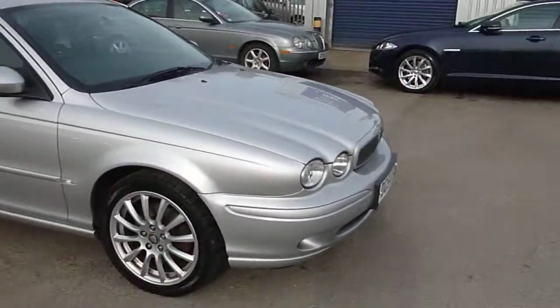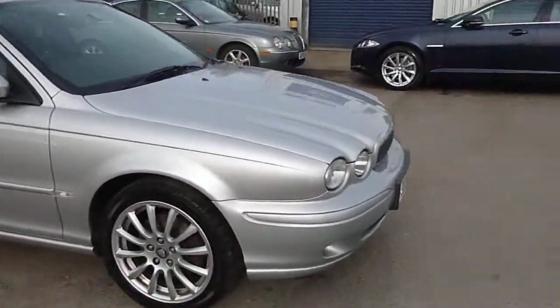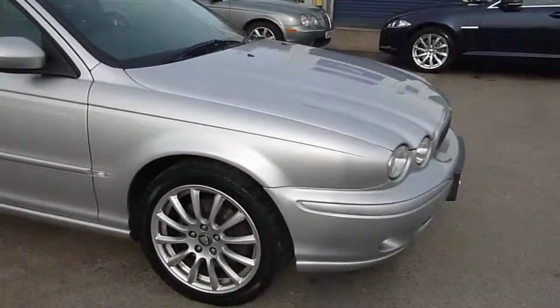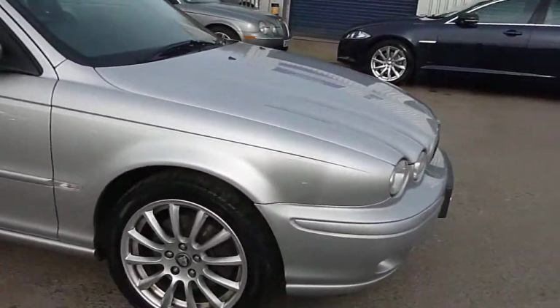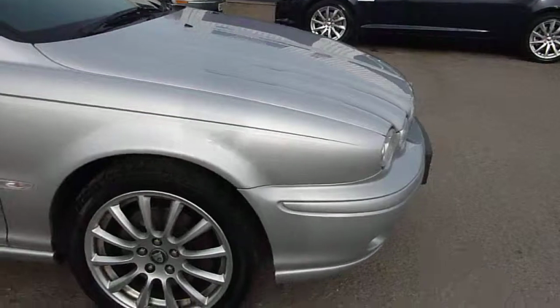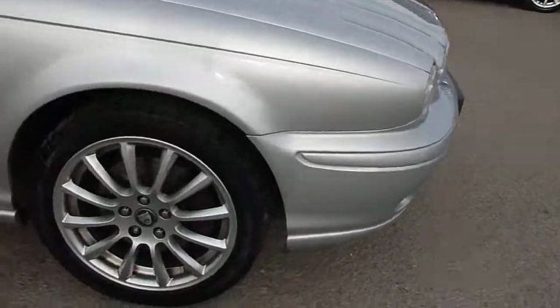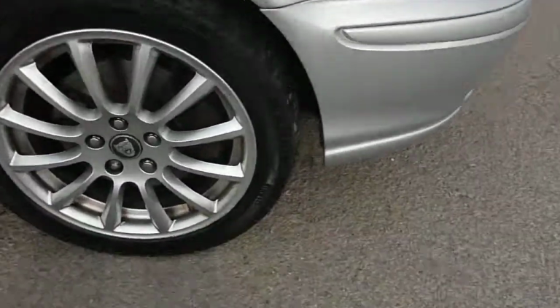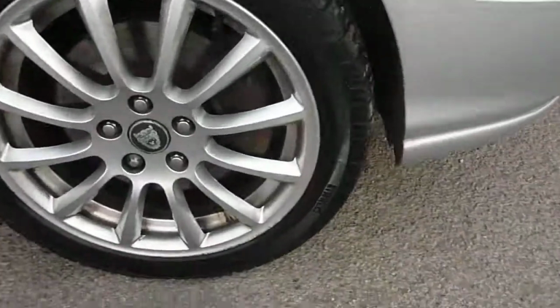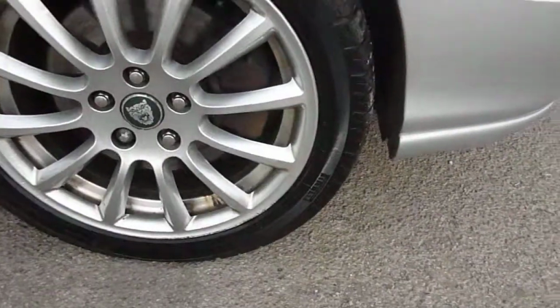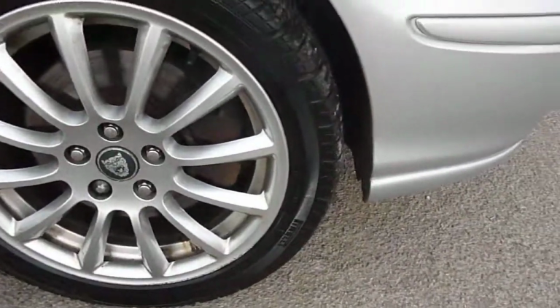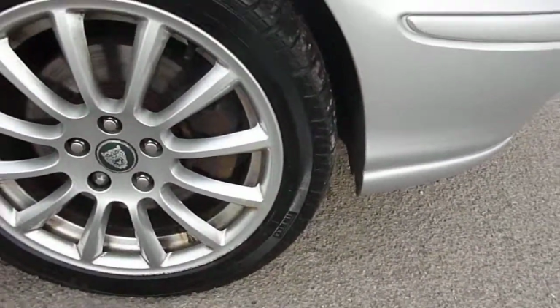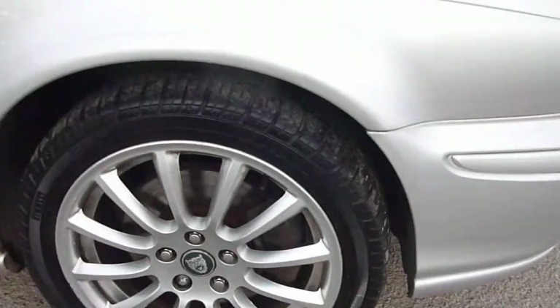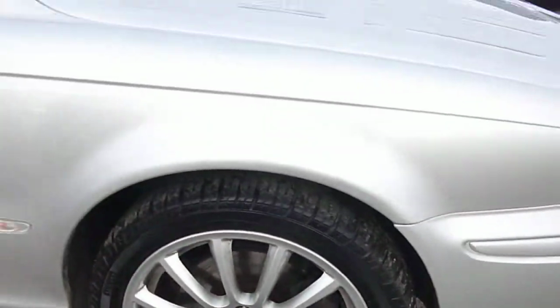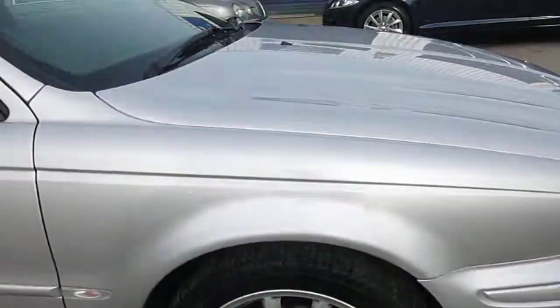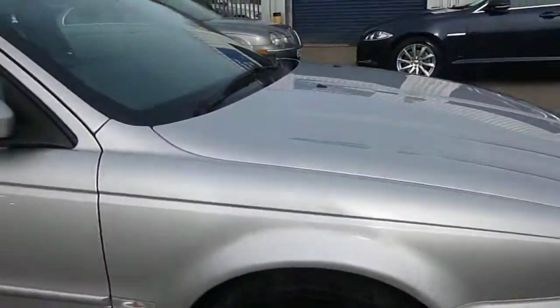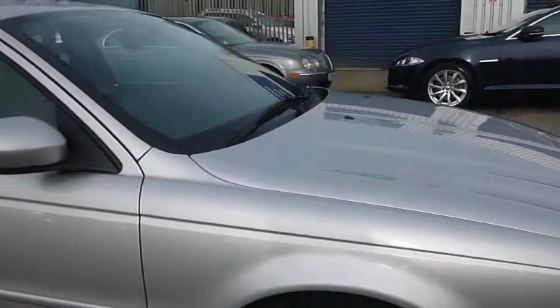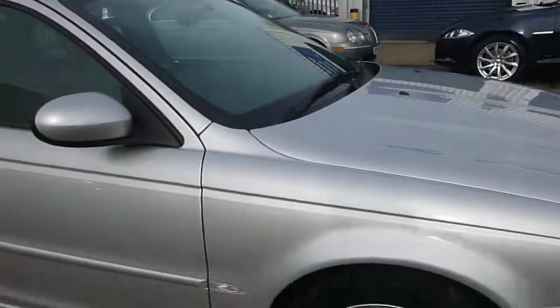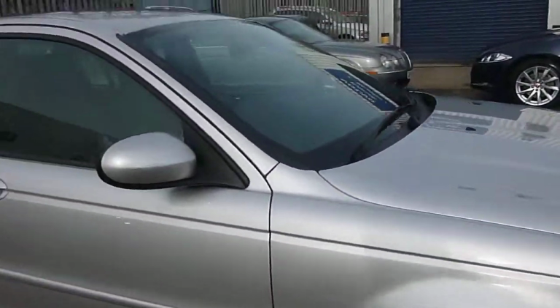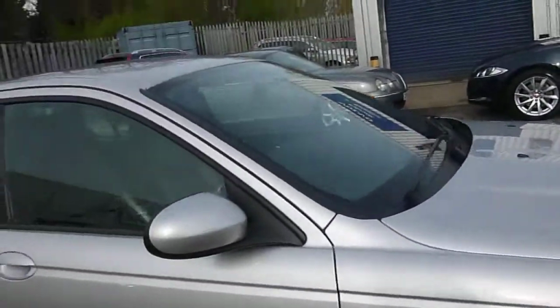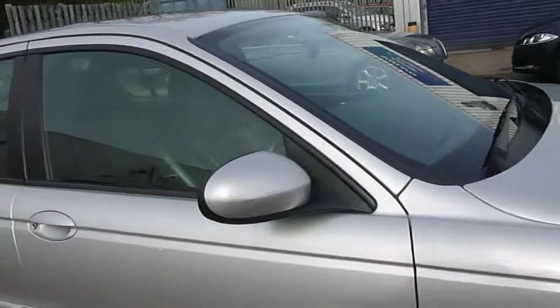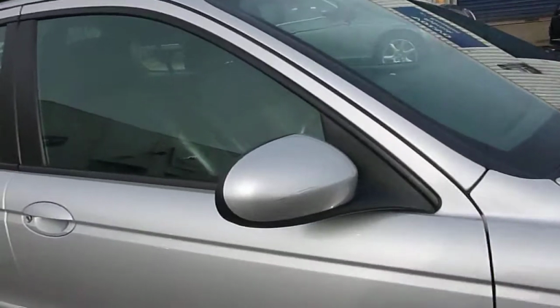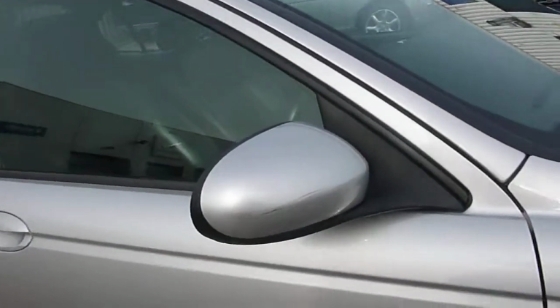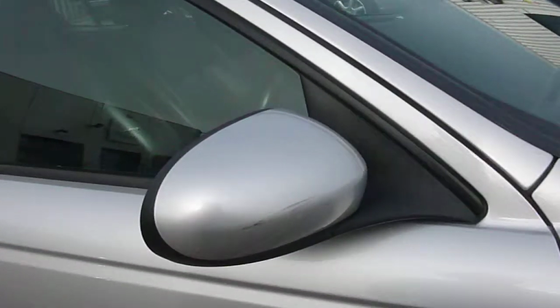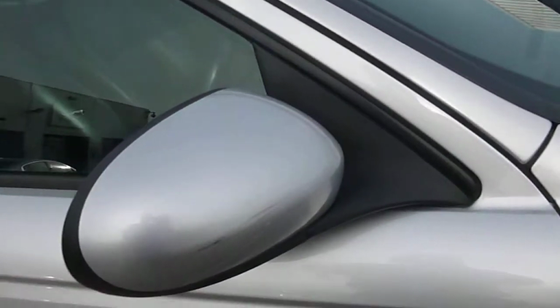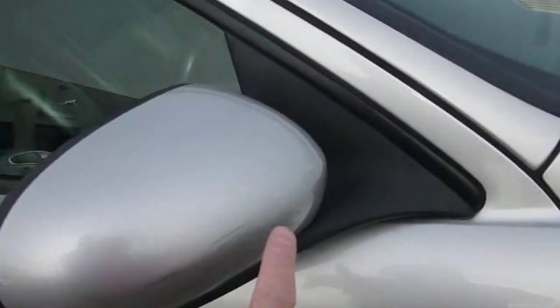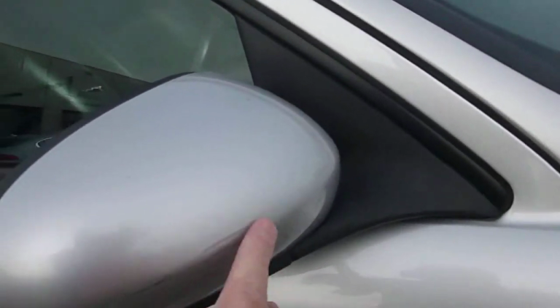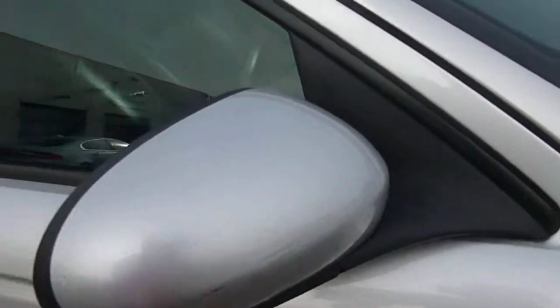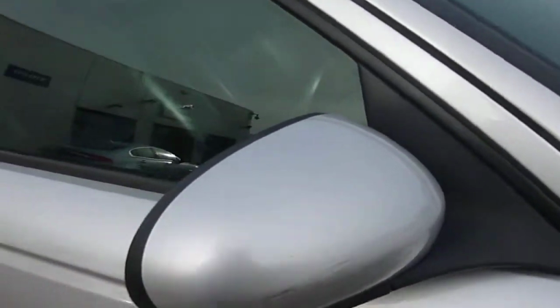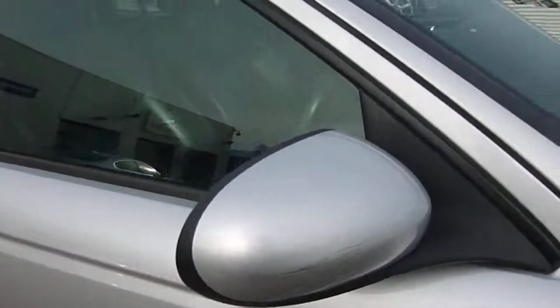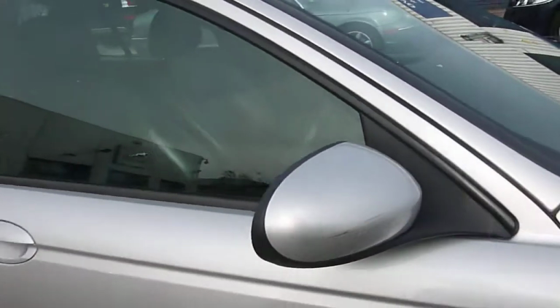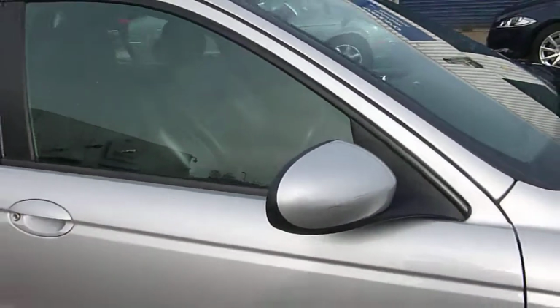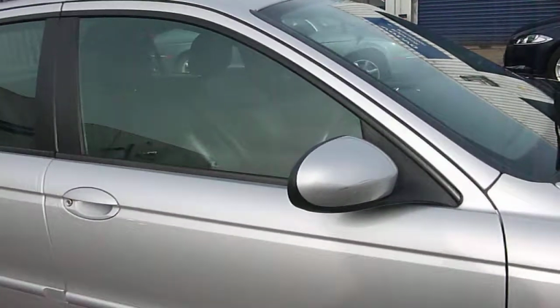The offside front wheel needs refurbing just at the bottom. Tire tread looks good. There's a slight mark on the driver's mirror.